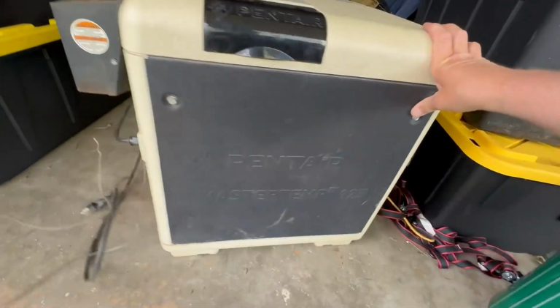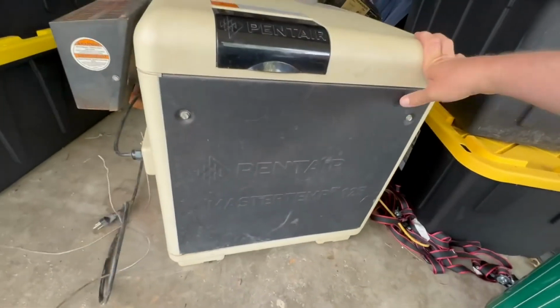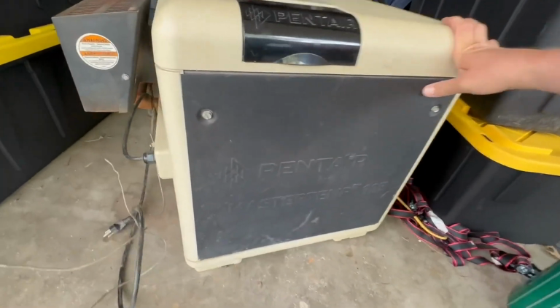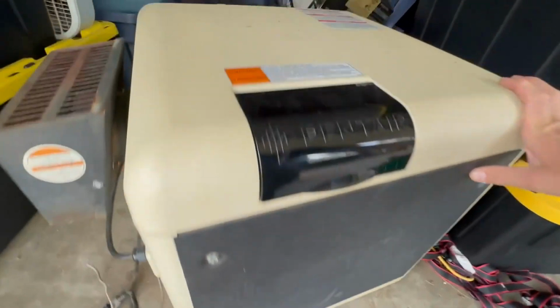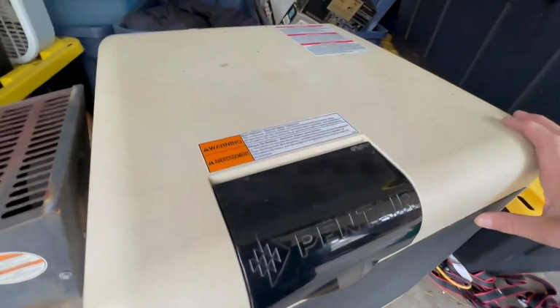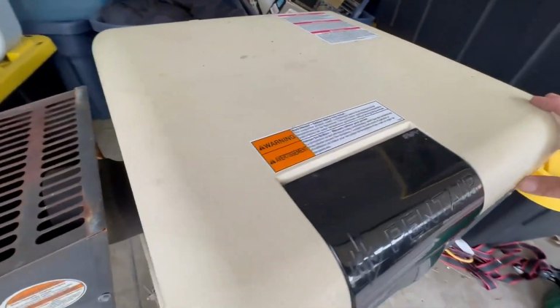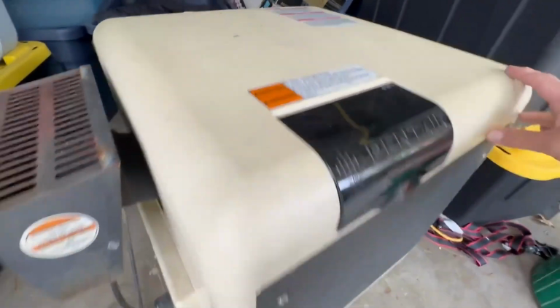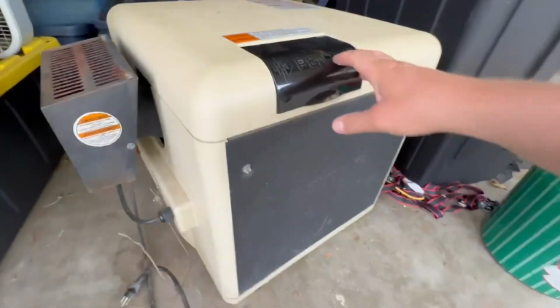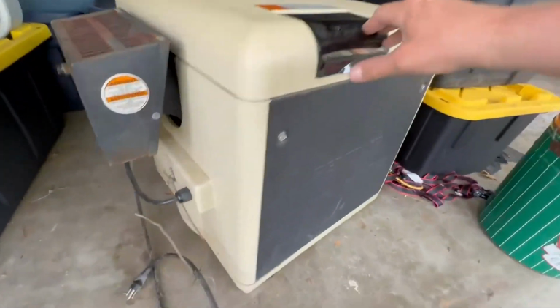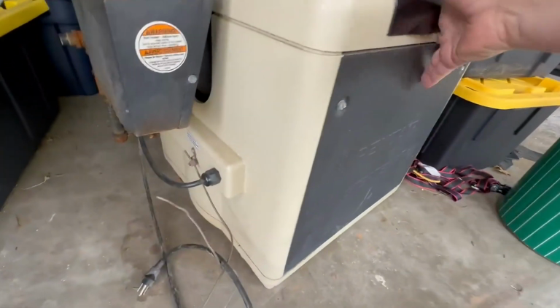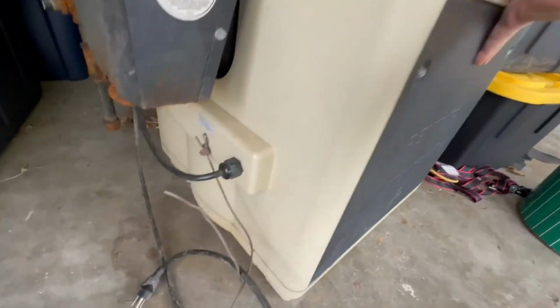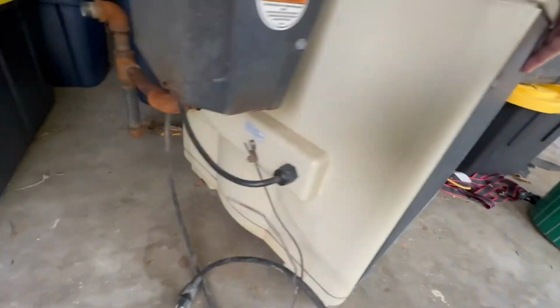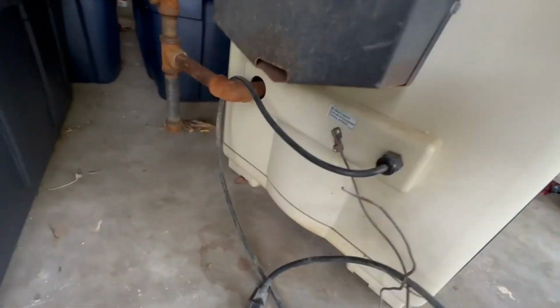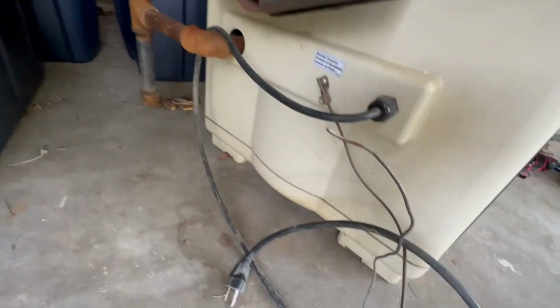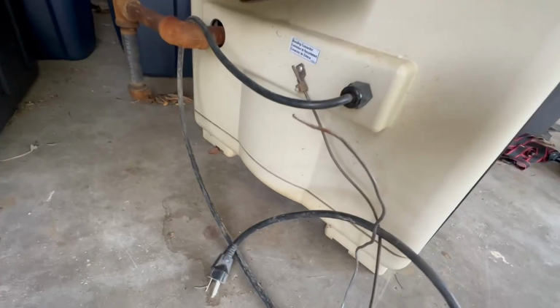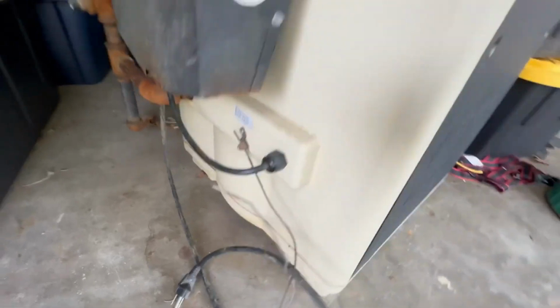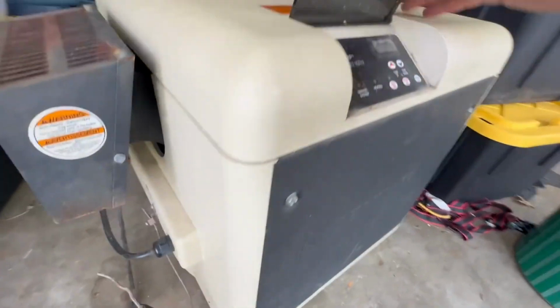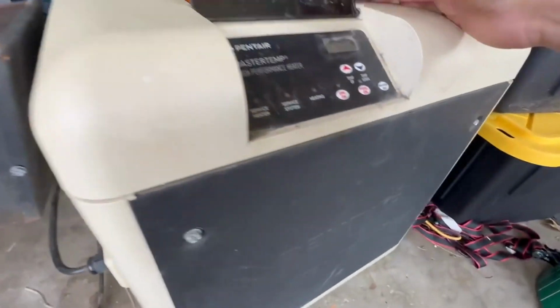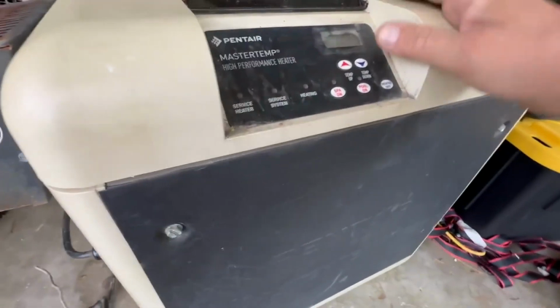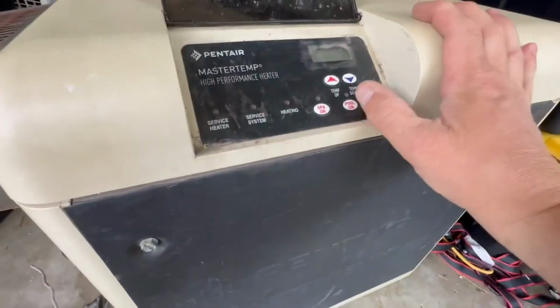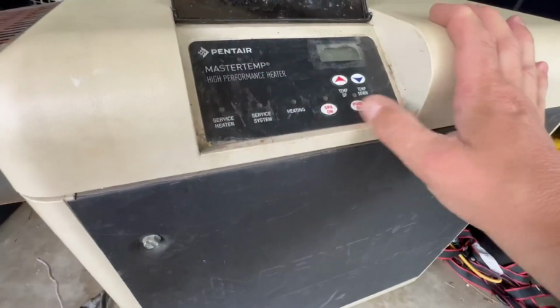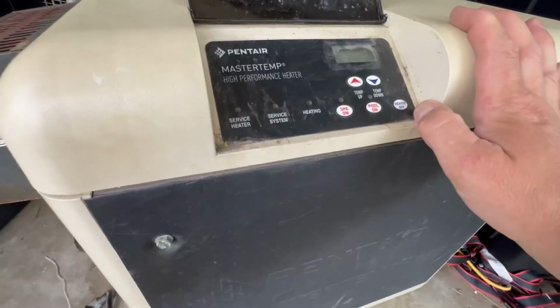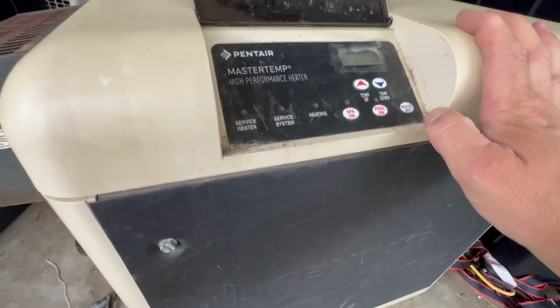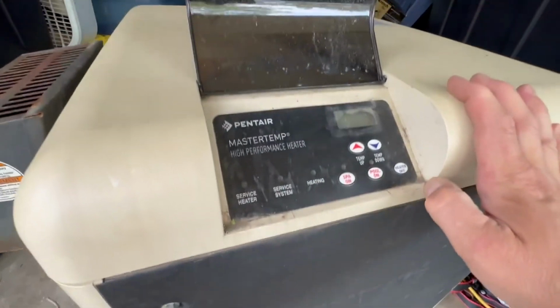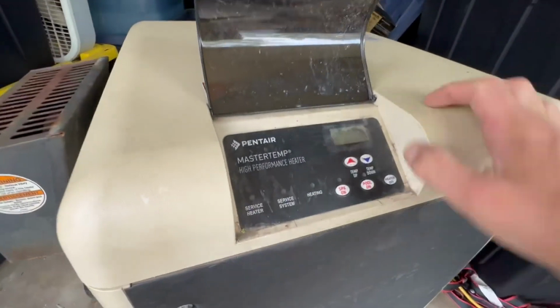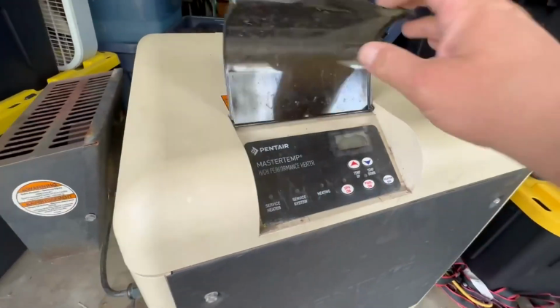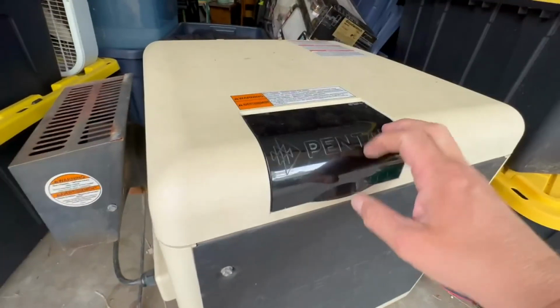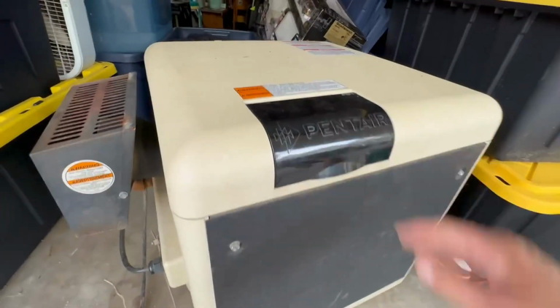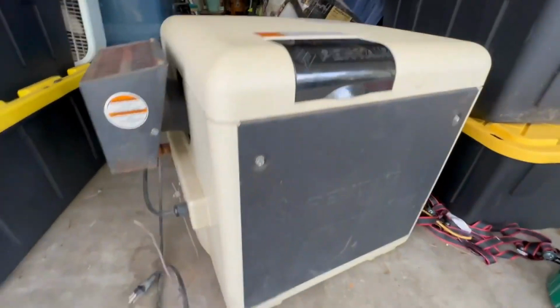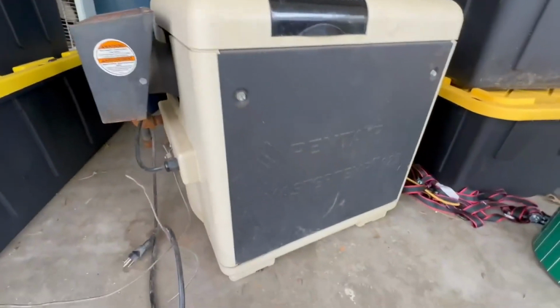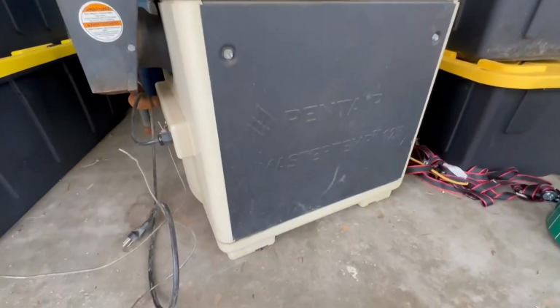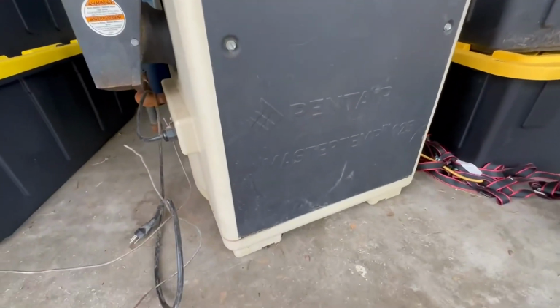I can lift it myself, but it's better to carry it with two guys, to be honest. So yeah, I just hook it up every year, plug it in. All the controls still work. It's really easy, self-explanatory, and I vouch for this company.